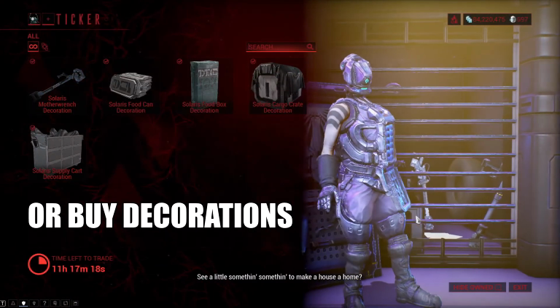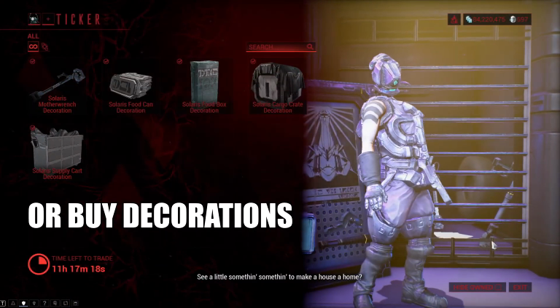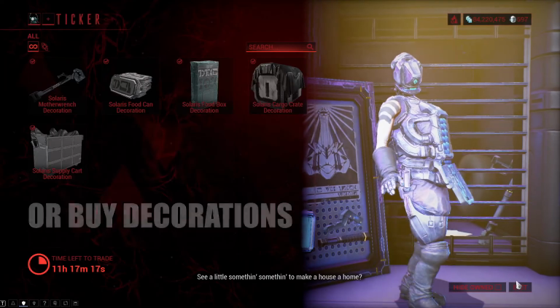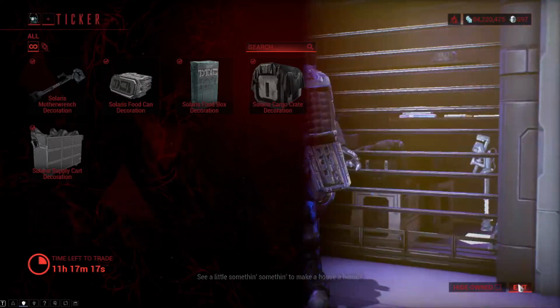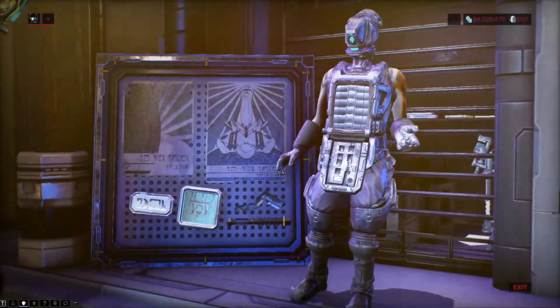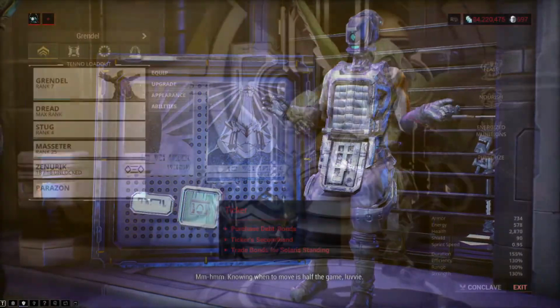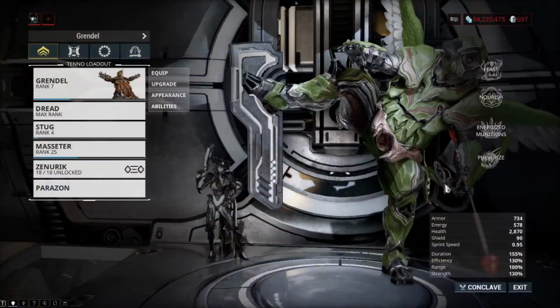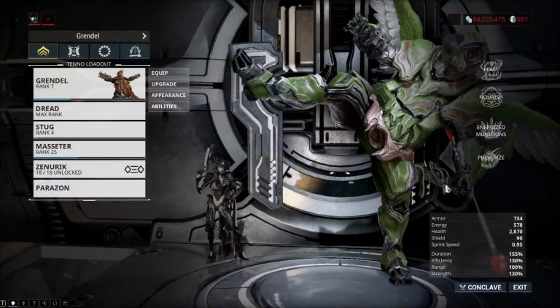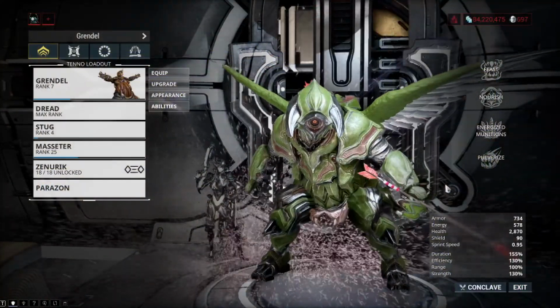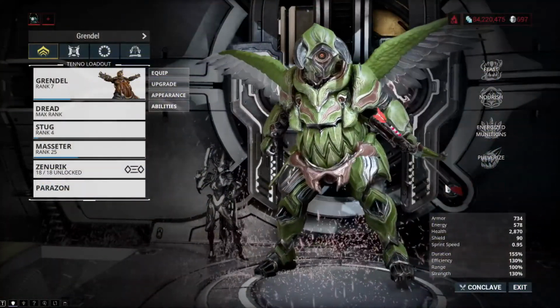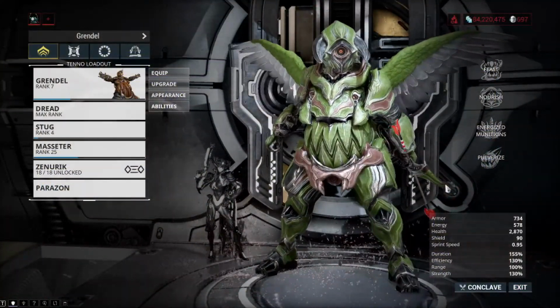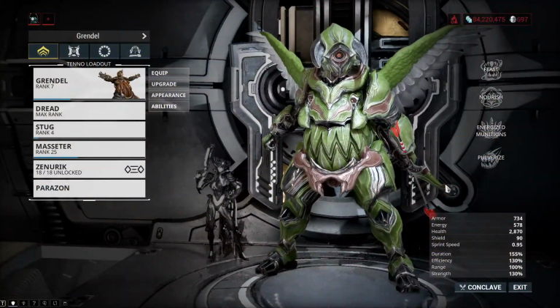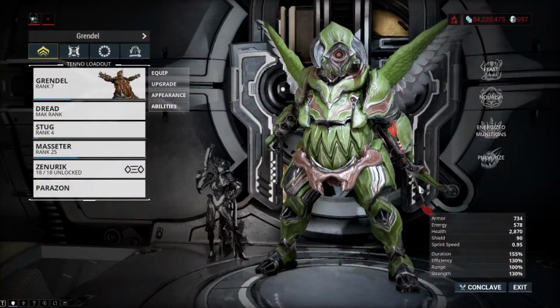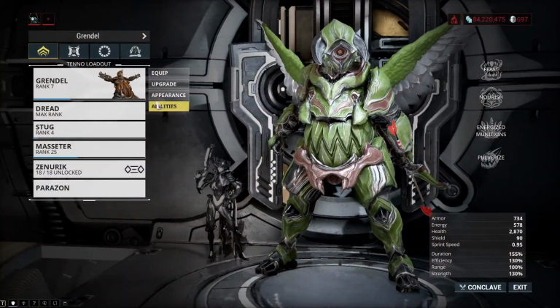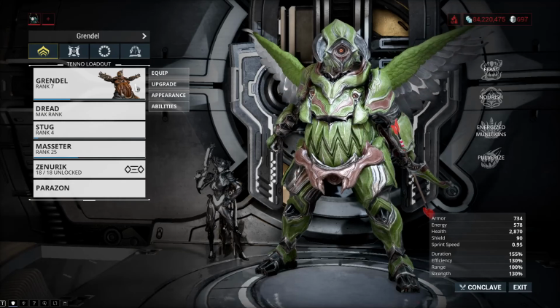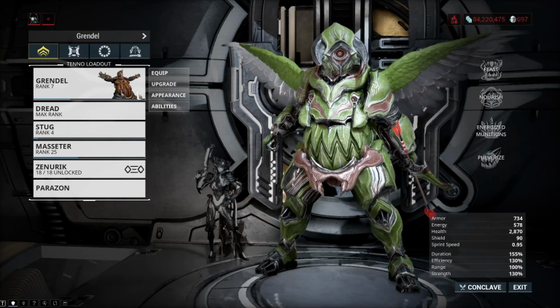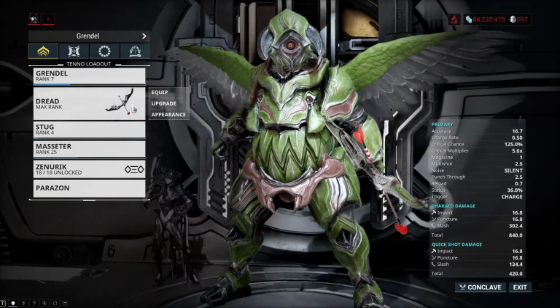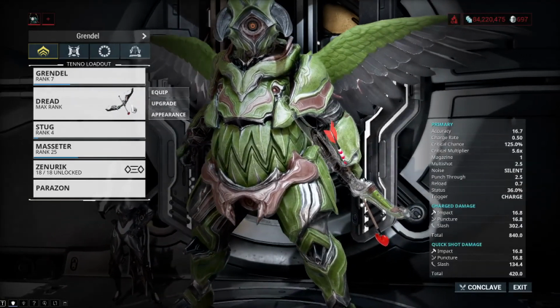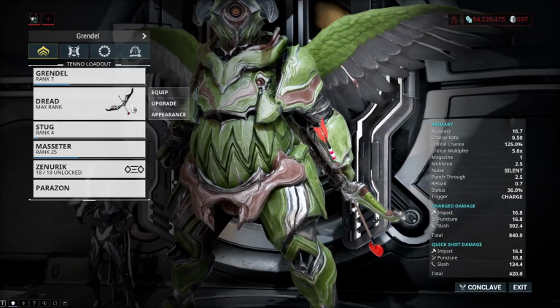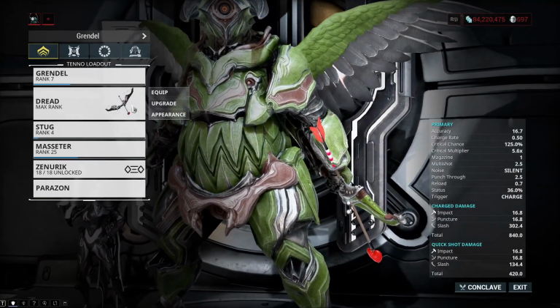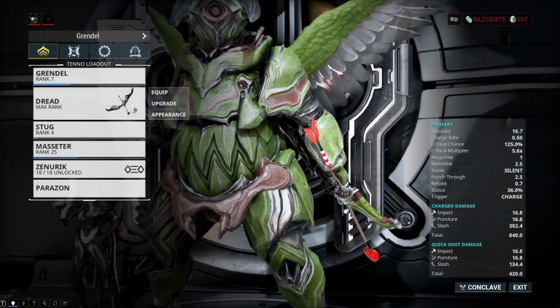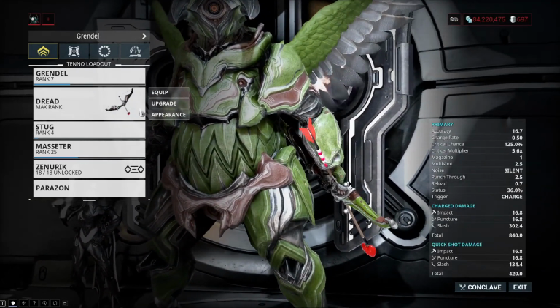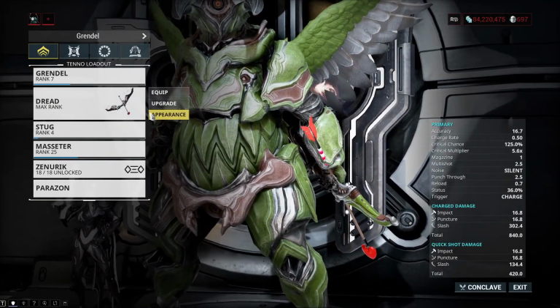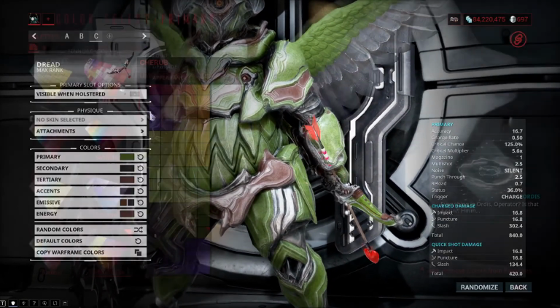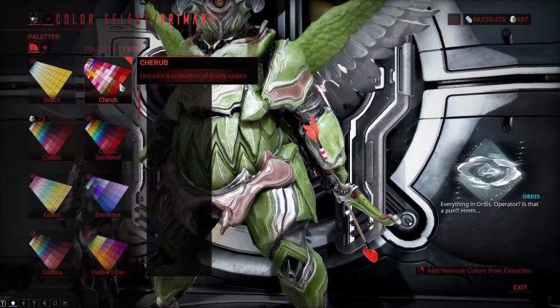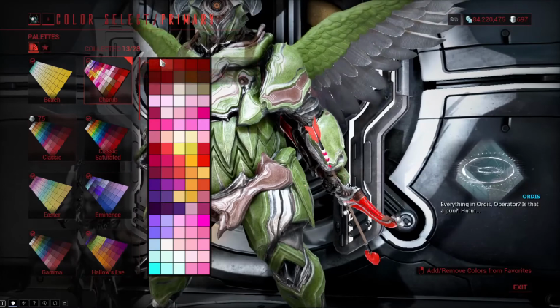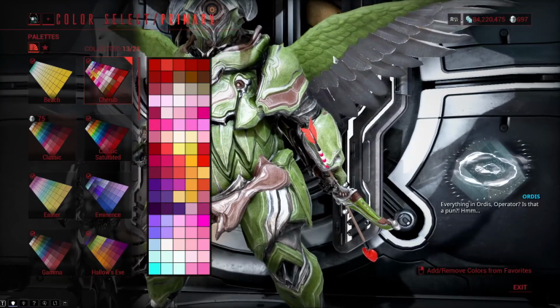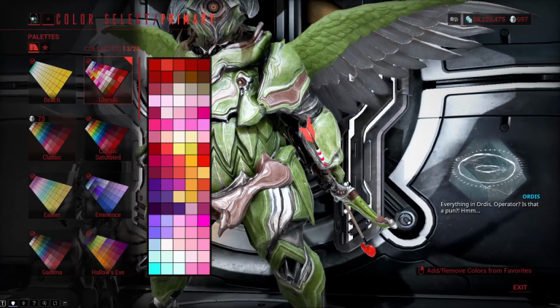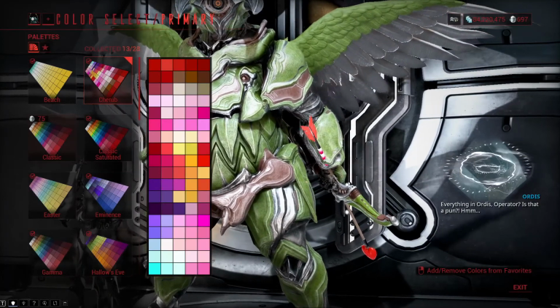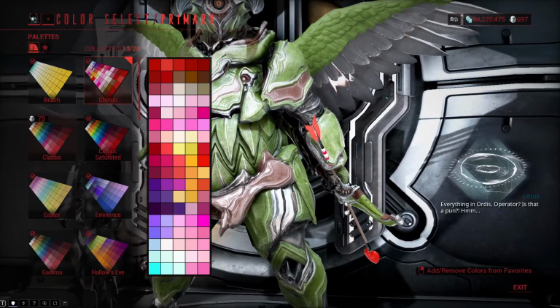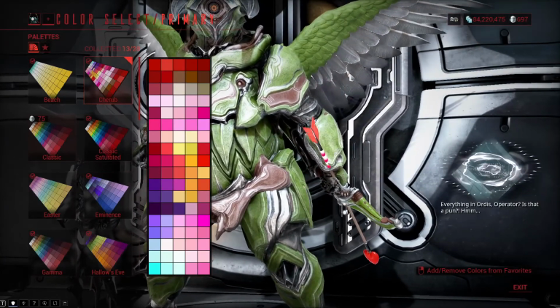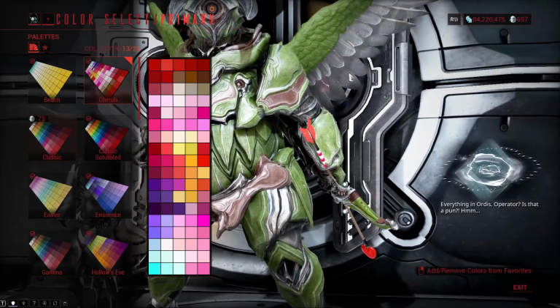If there is a Valentine's event, Ticker will be selling stuff for your excess Dep Bonds — obviously Valentine-related, such as wings, heart arrows, and color palettes. All of them a good investment if you ask me.